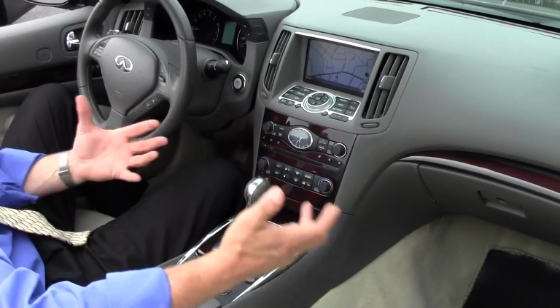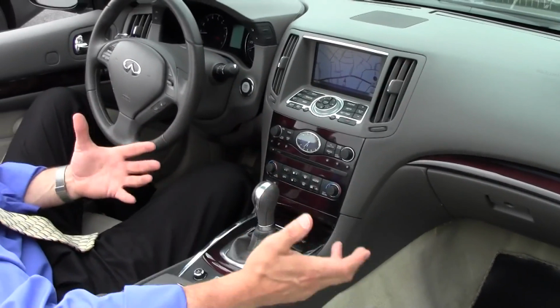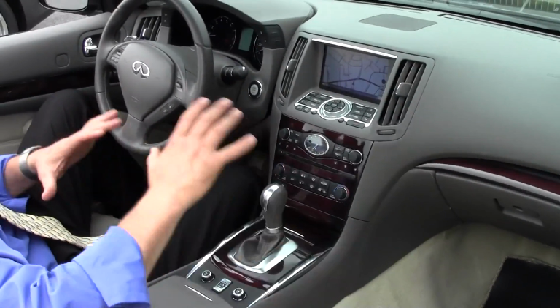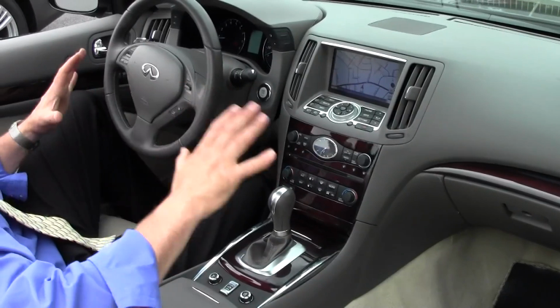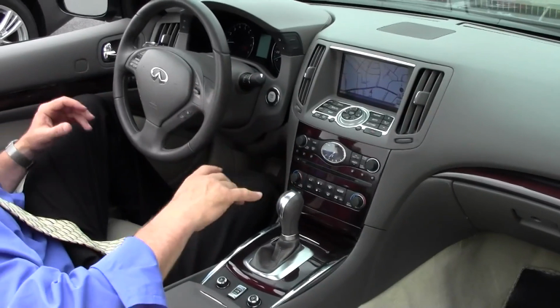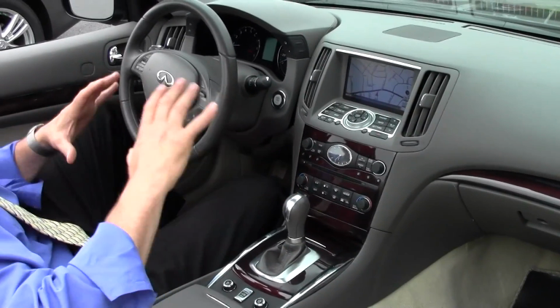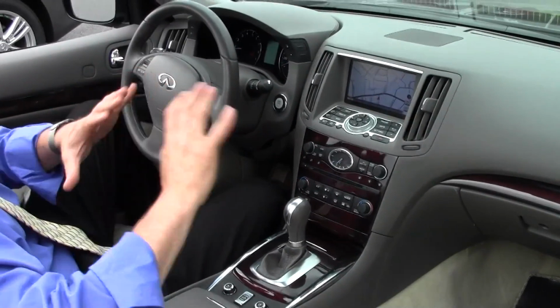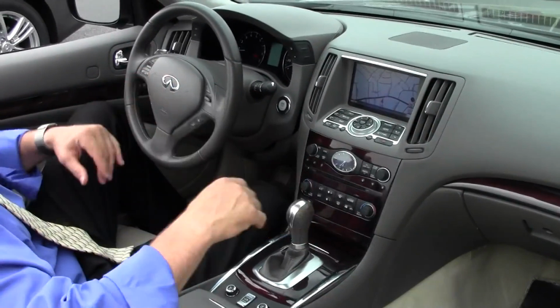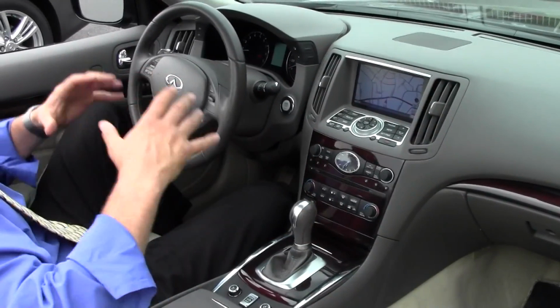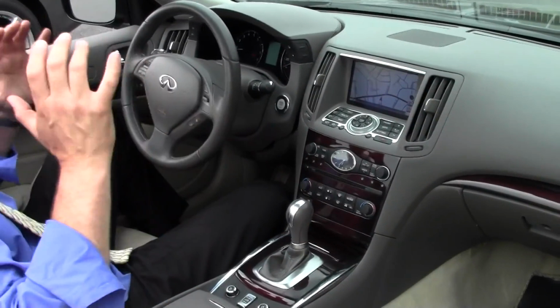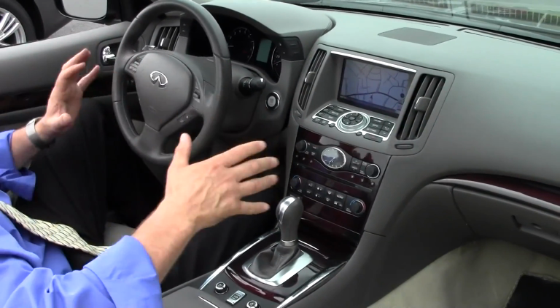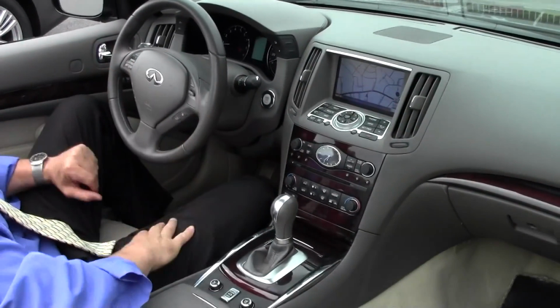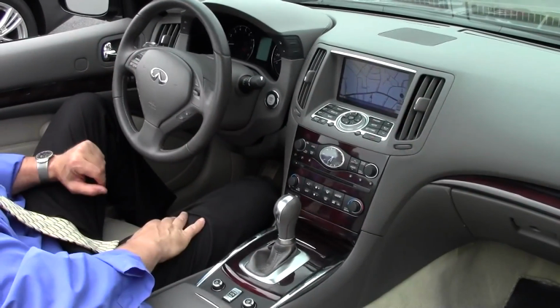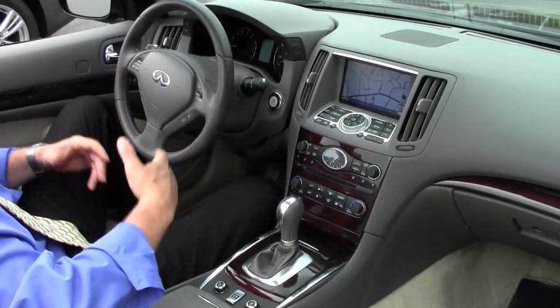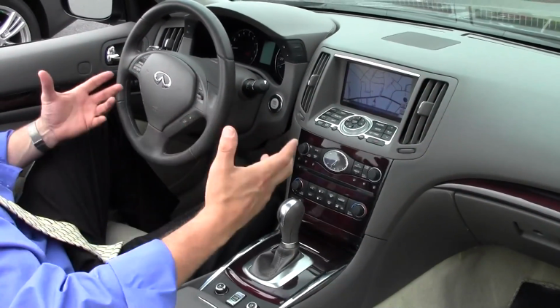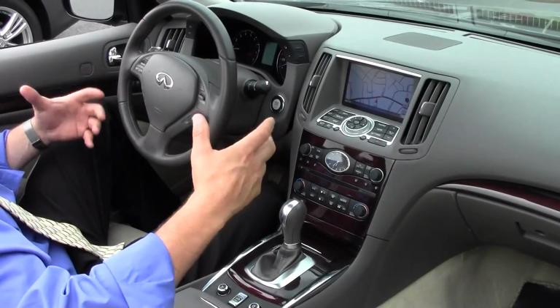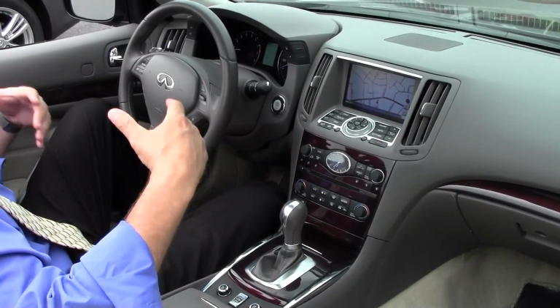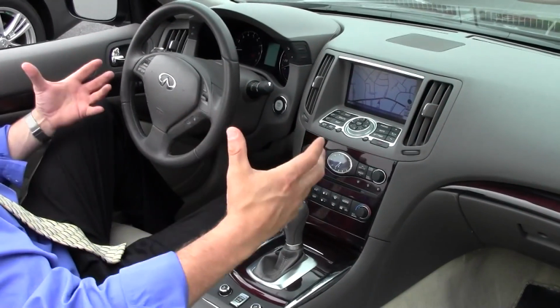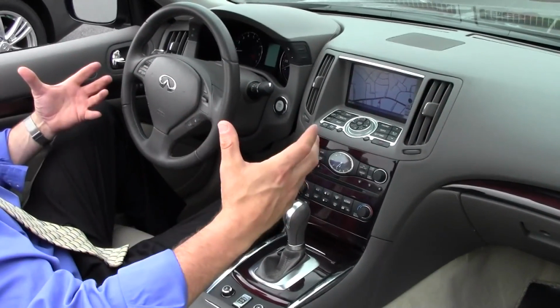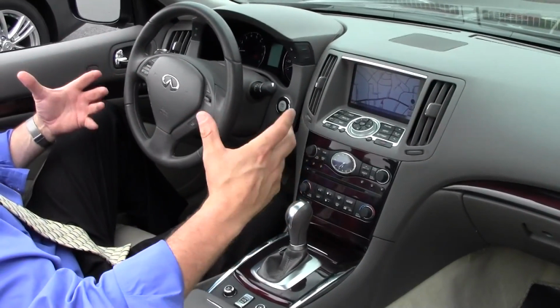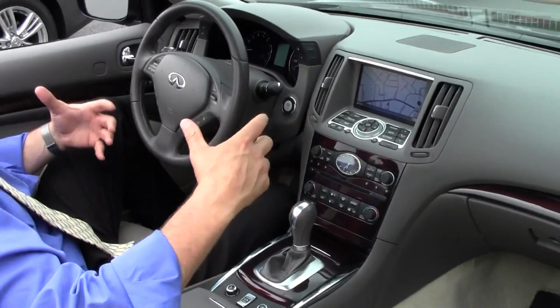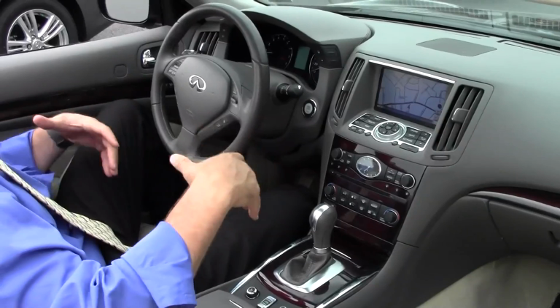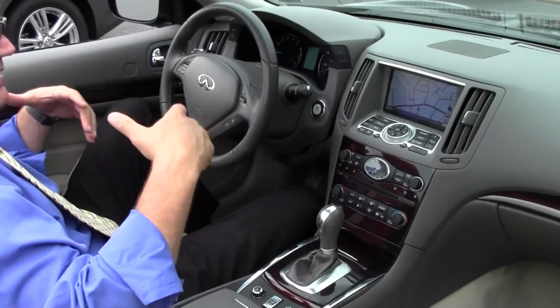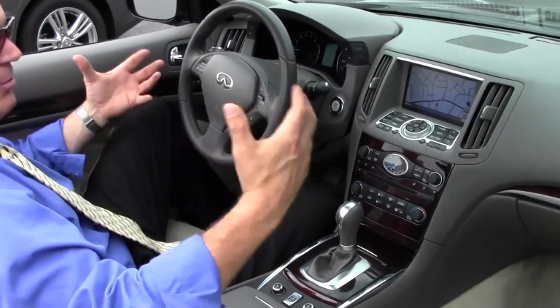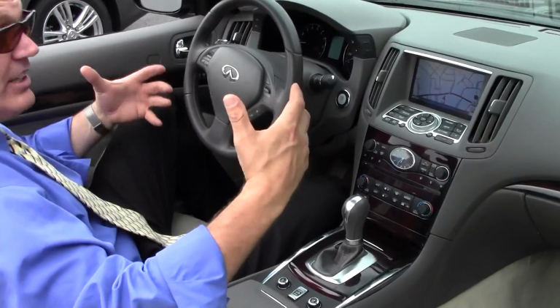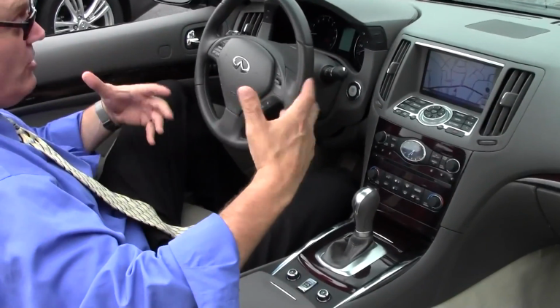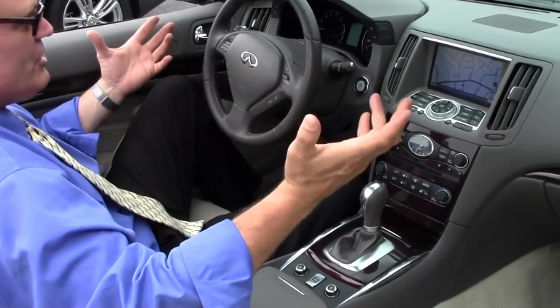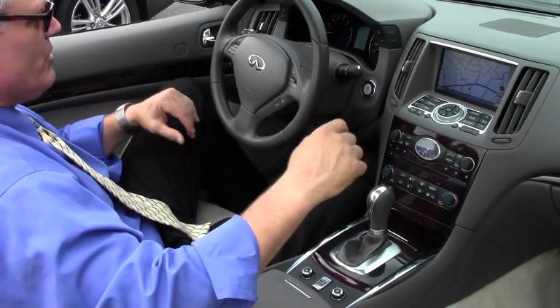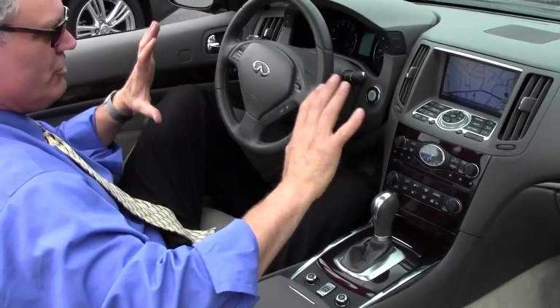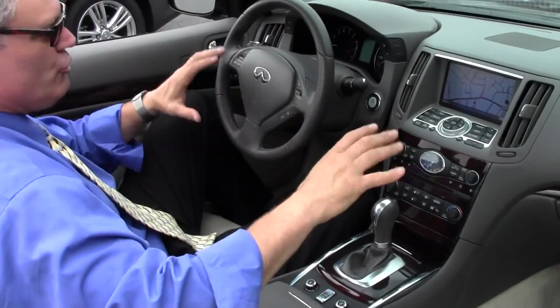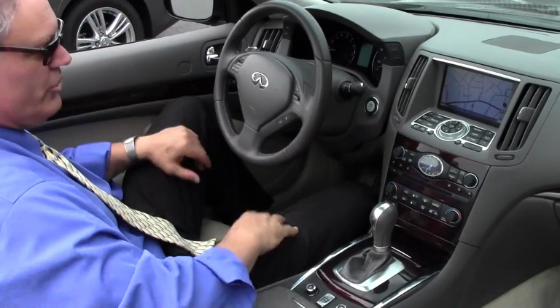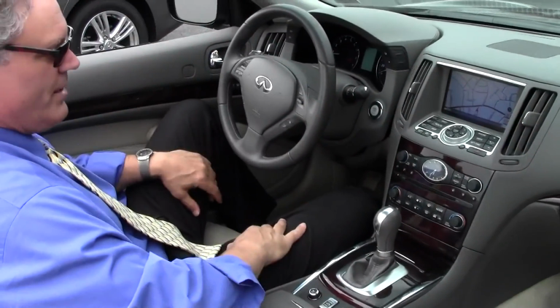It's not a smoker's car — no smell, it's like brand new, which I really appreciate when looking for a pre-owned vehicle. Not that I have anything against anyone, I just don't like smoke. This one's just gorgeous.